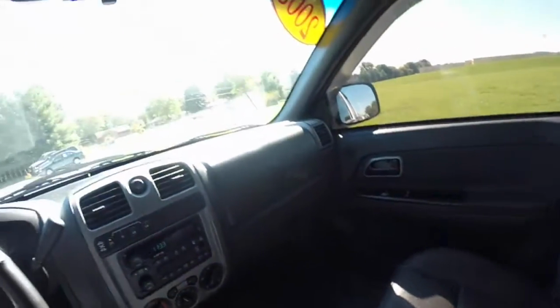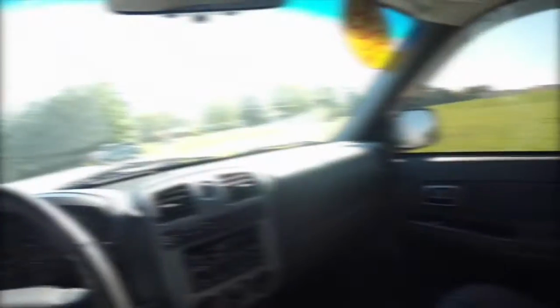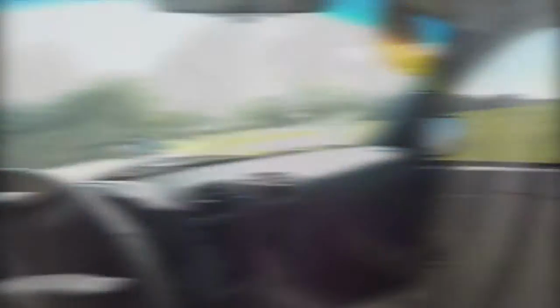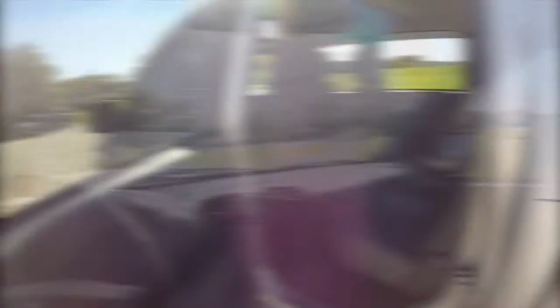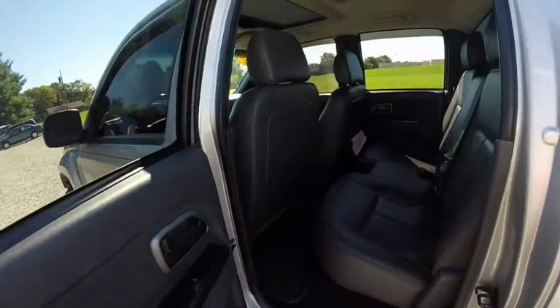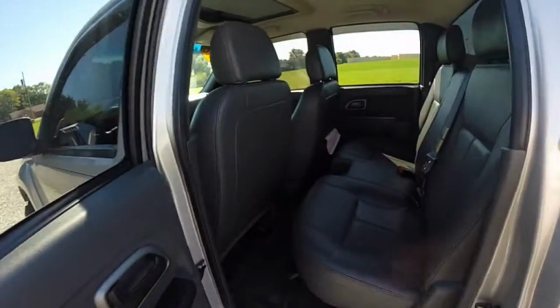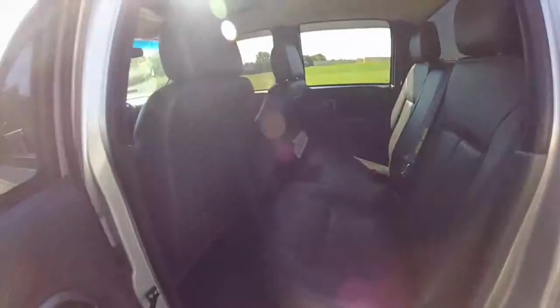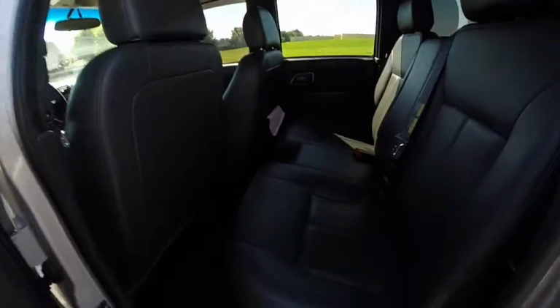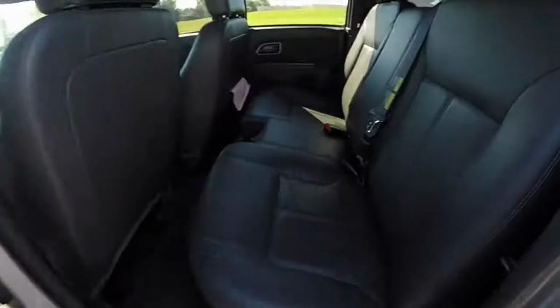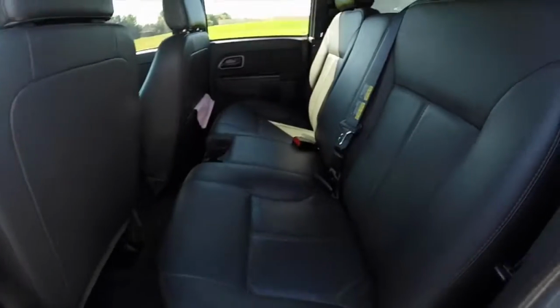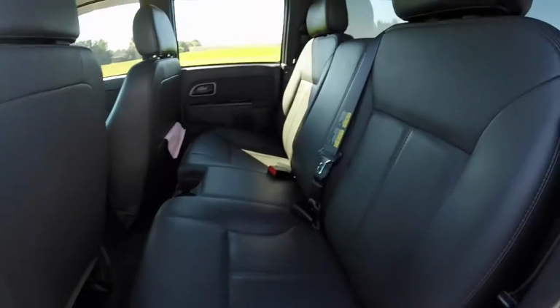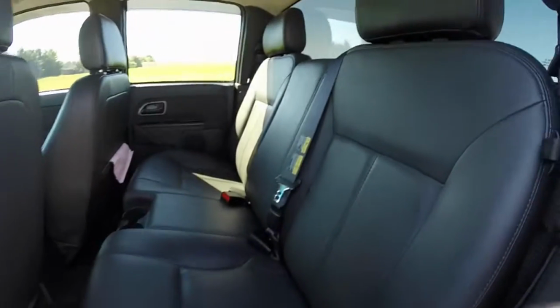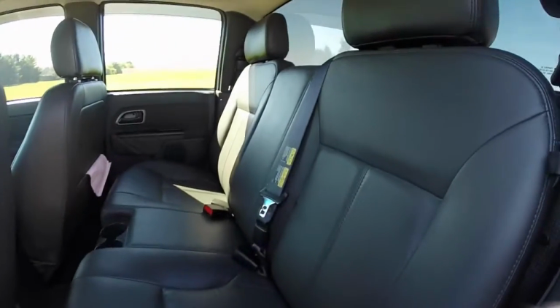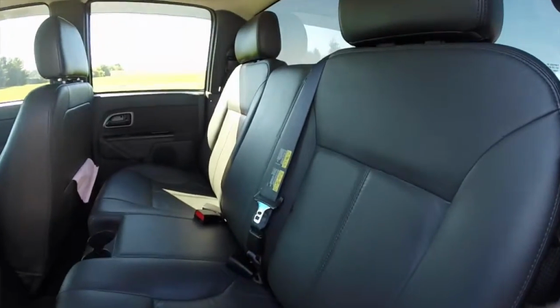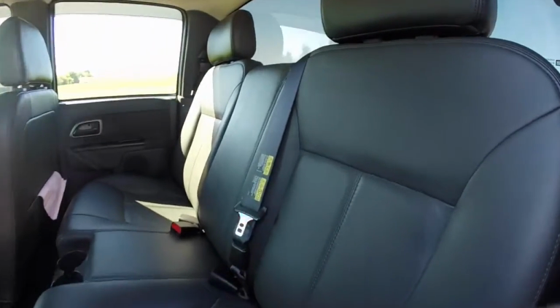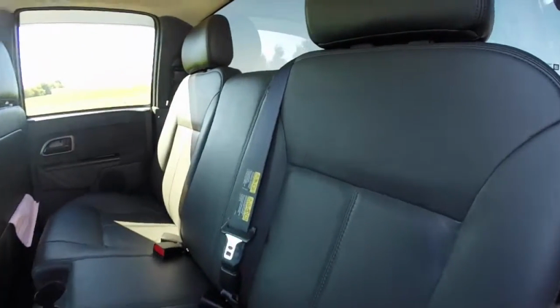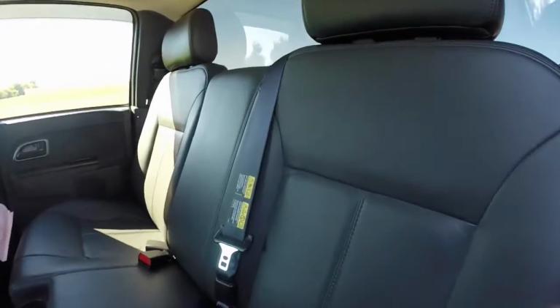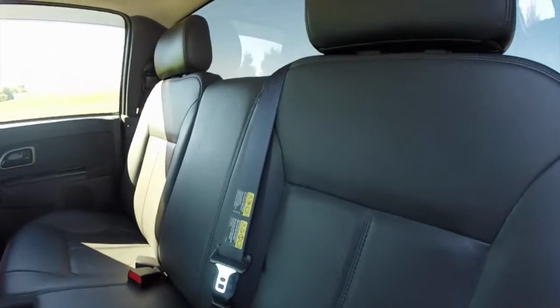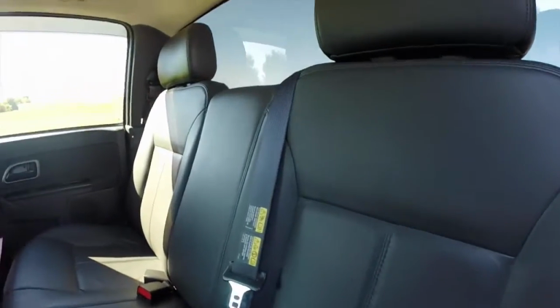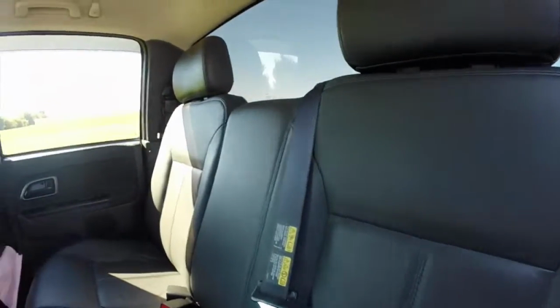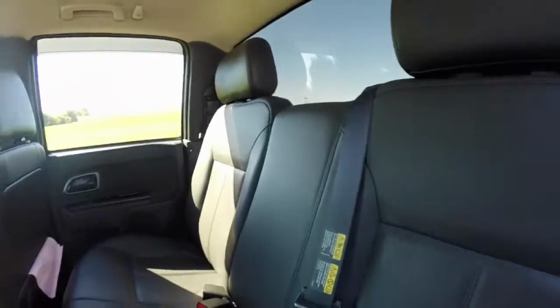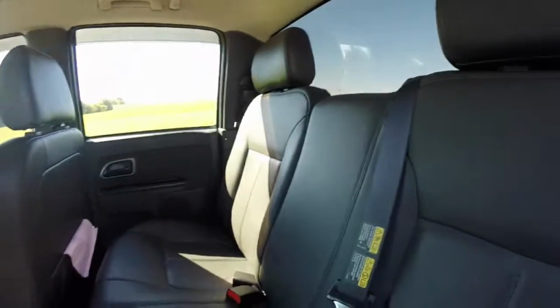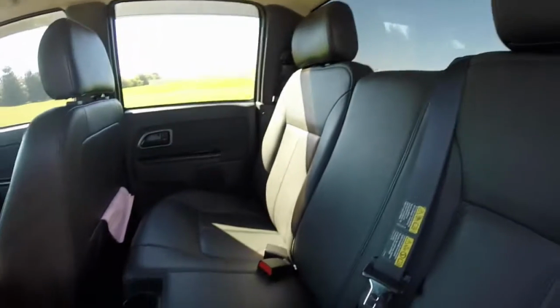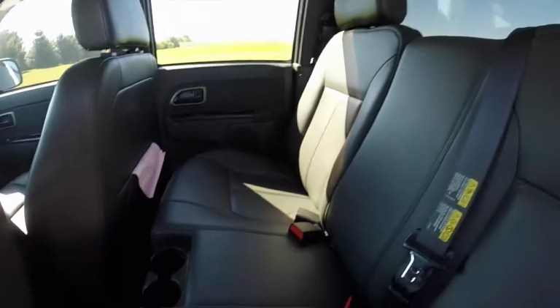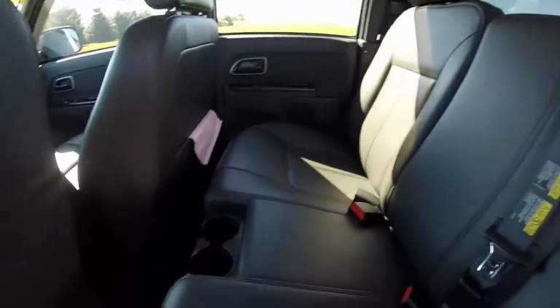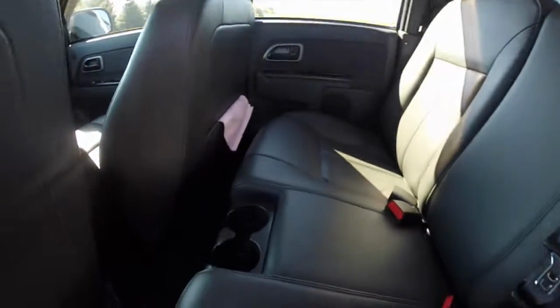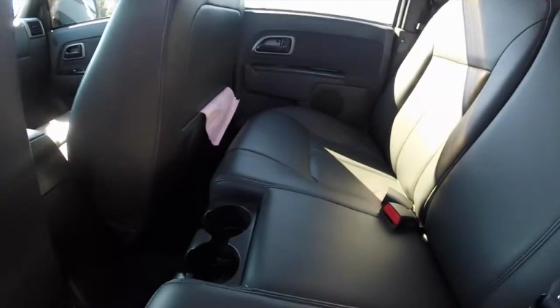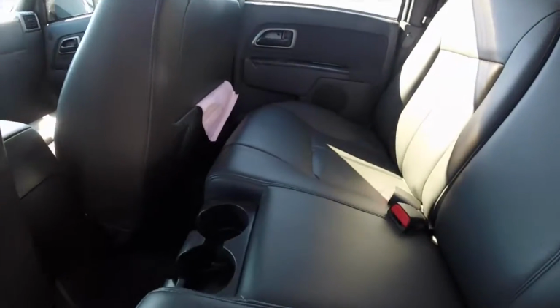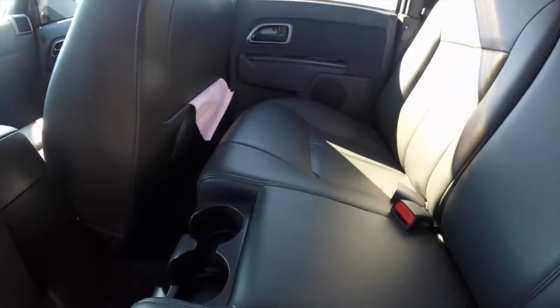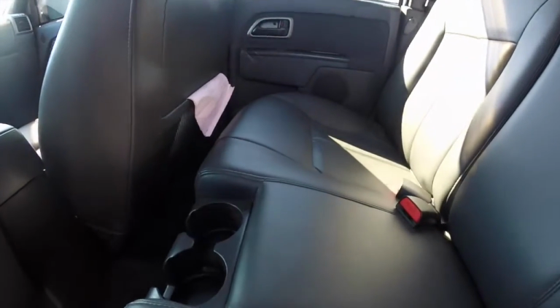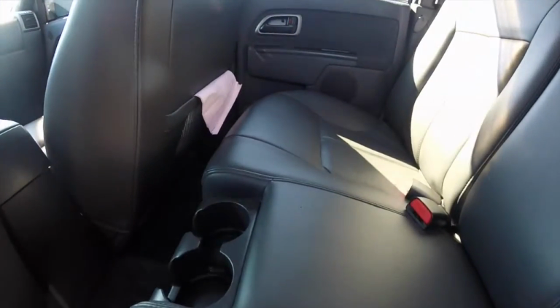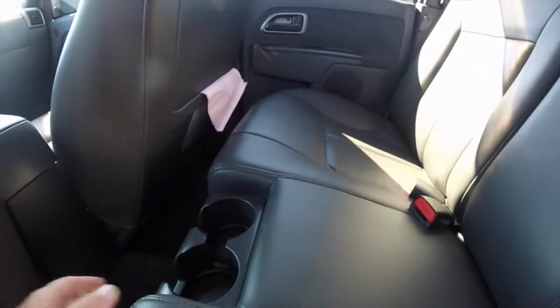Let's take a look at the rear seat. It does seat three across and has integrated cup holders.